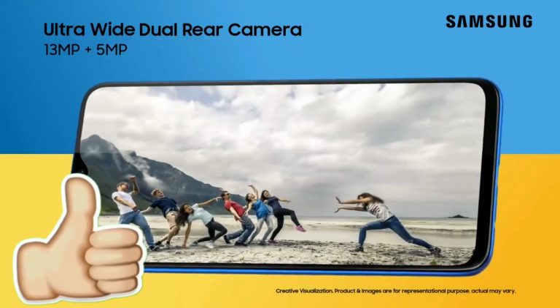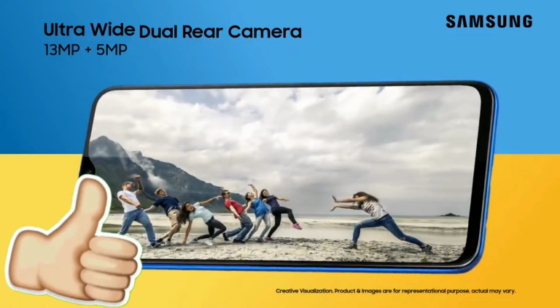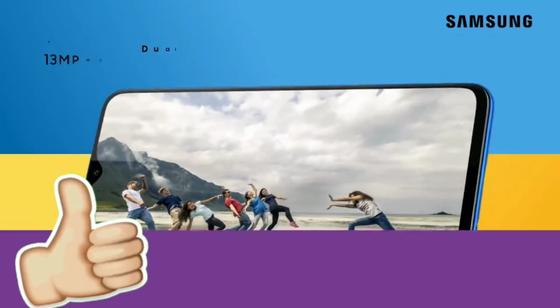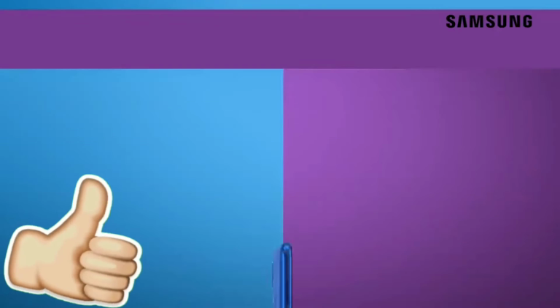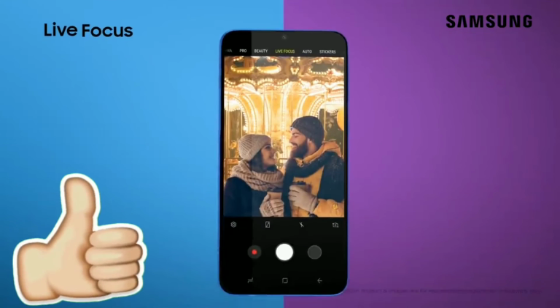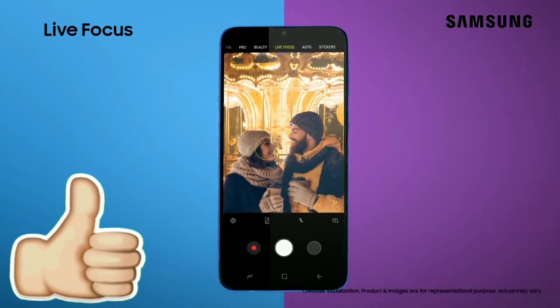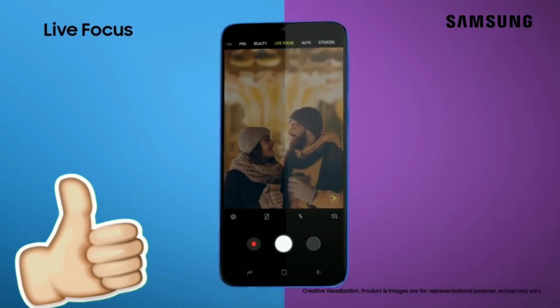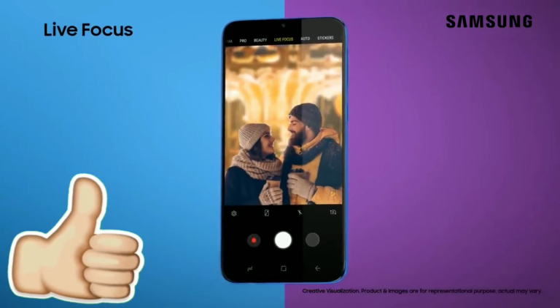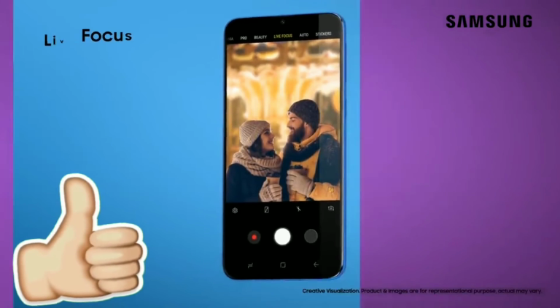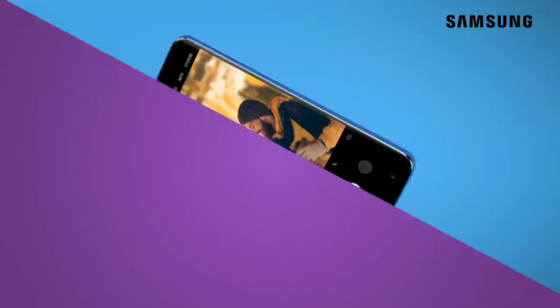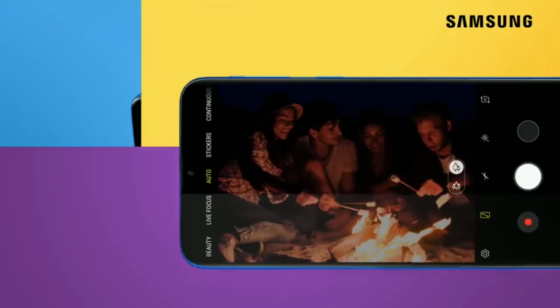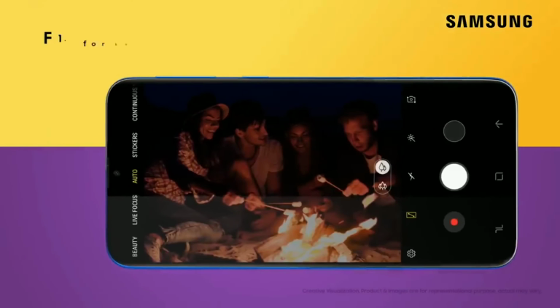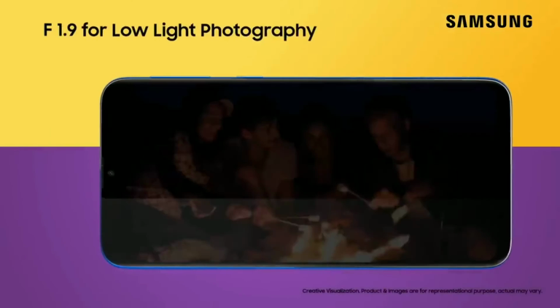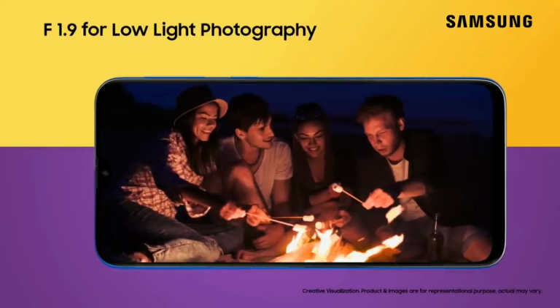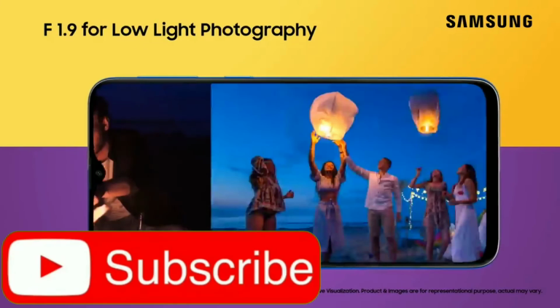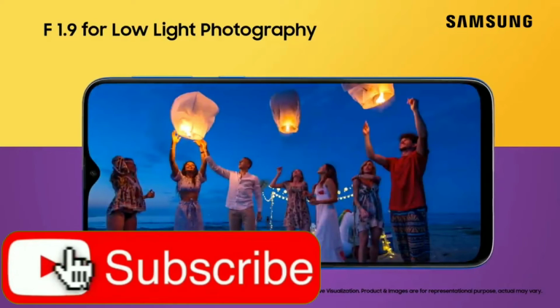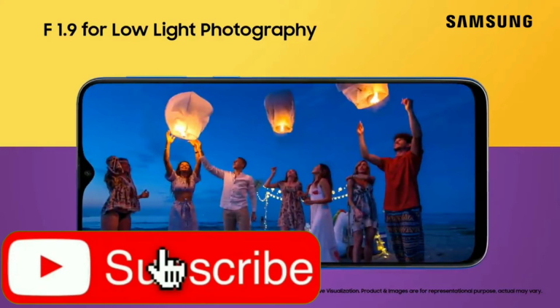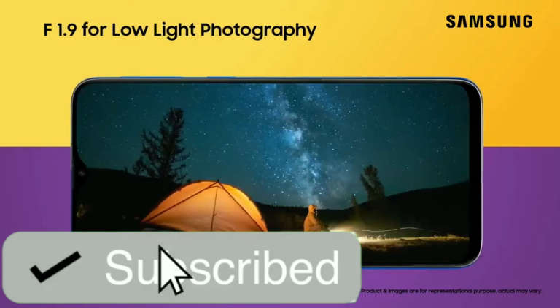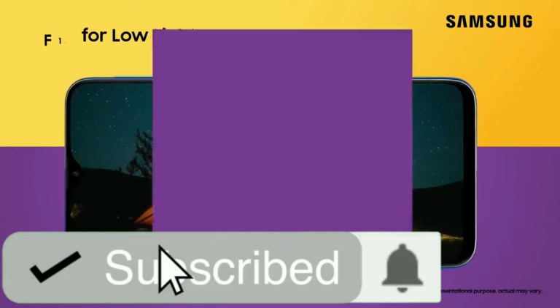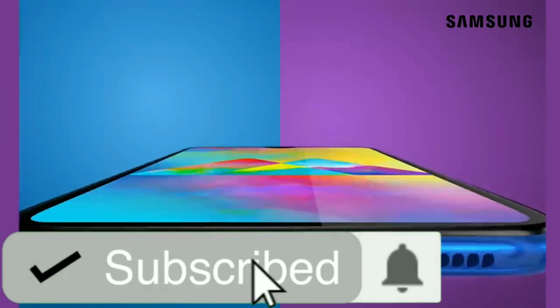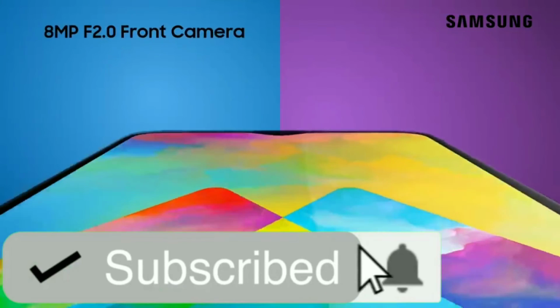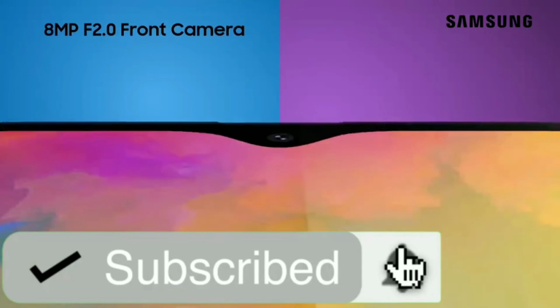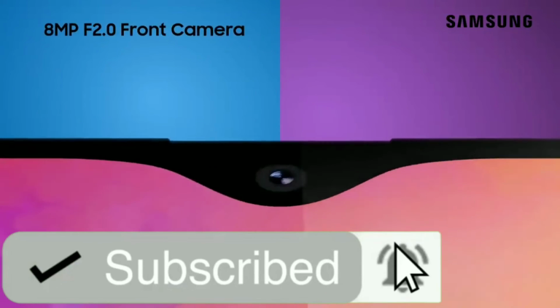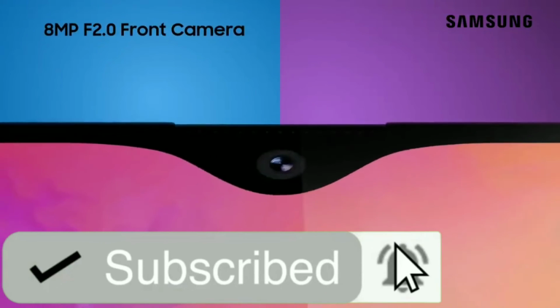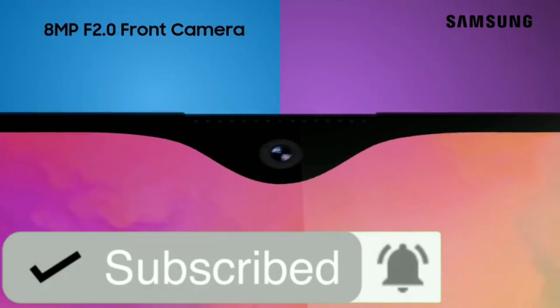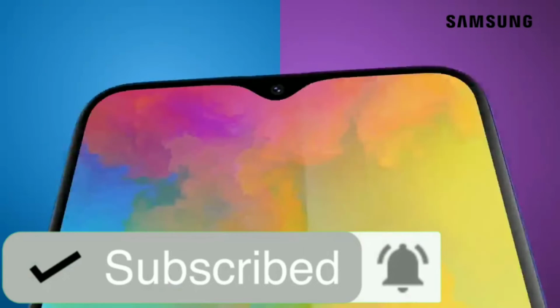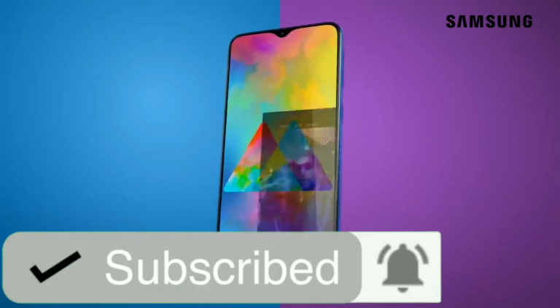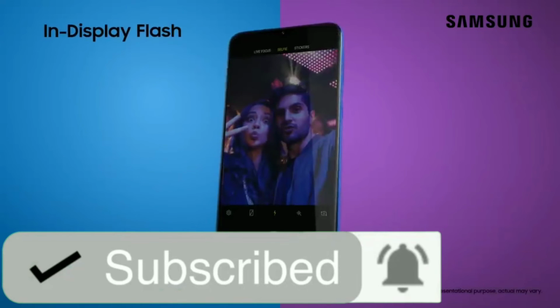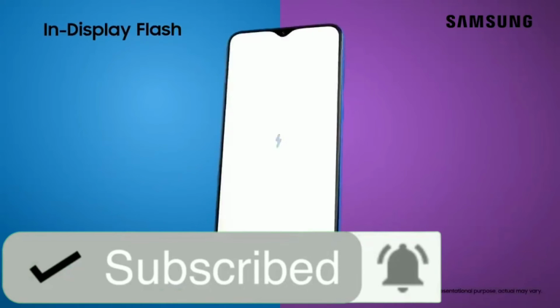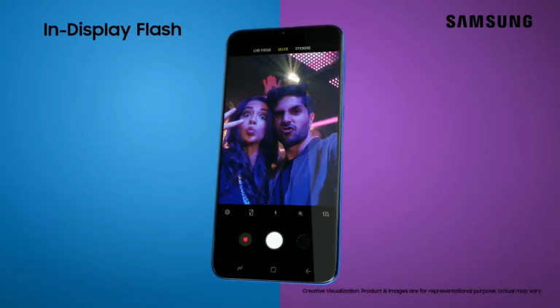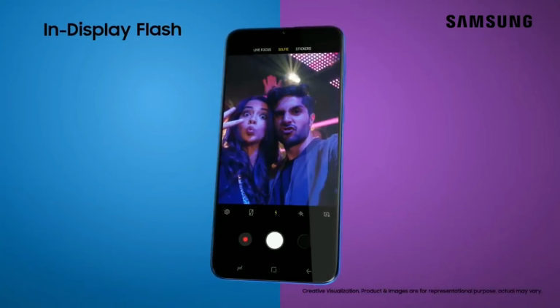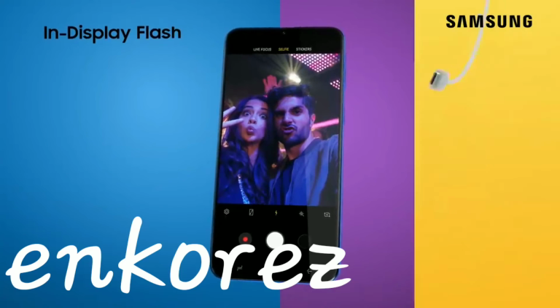If you enjoyed the video, please hit the like button and share the video. And if you would like to get more tech videos like this, please subscribe to my channel and hit the bell icon to get notified when I release another video. Thanks for watching guys, peace out.